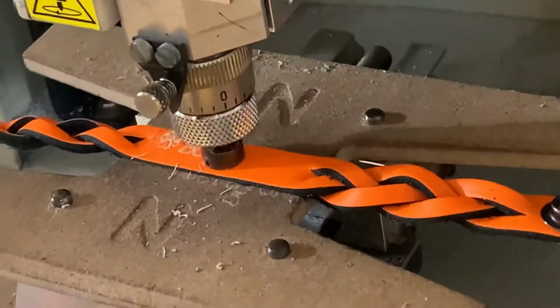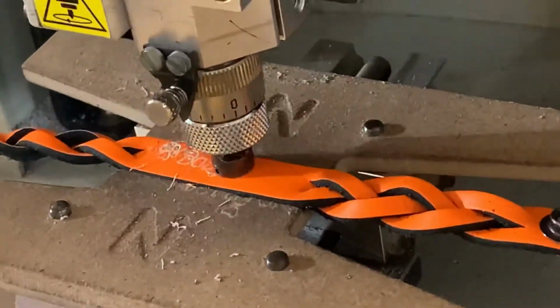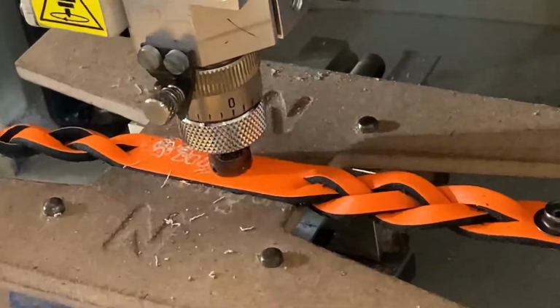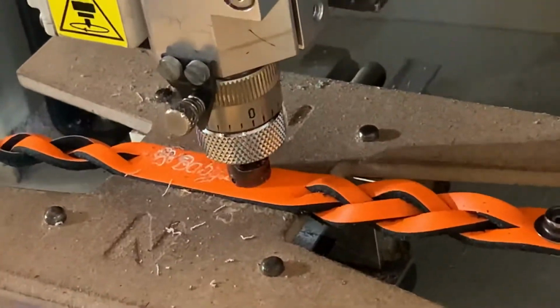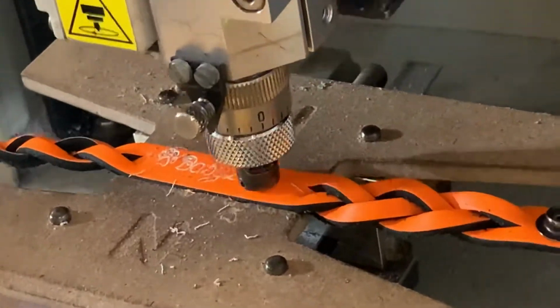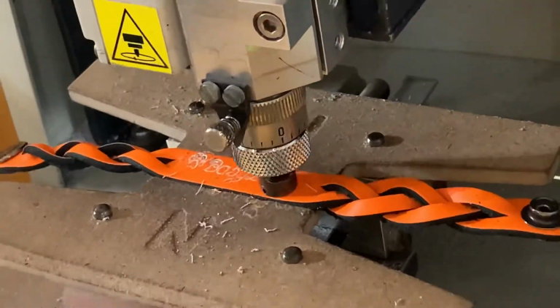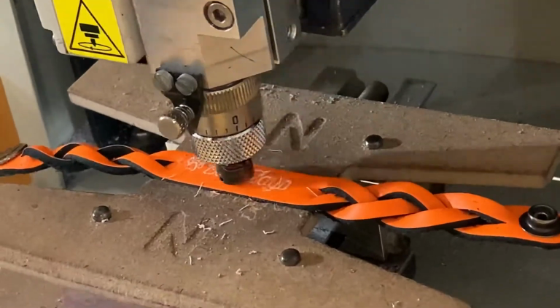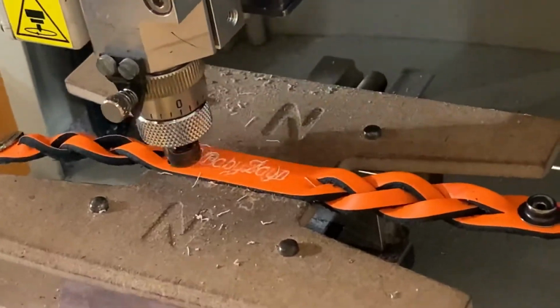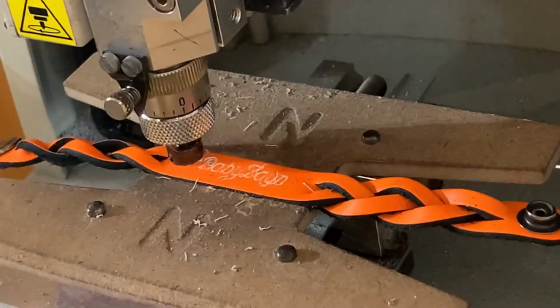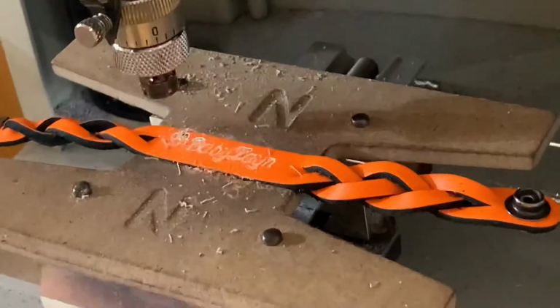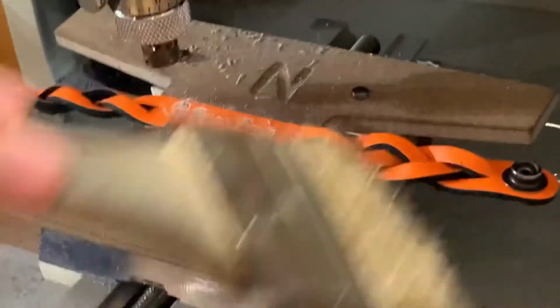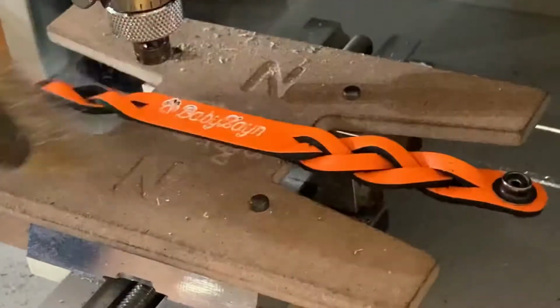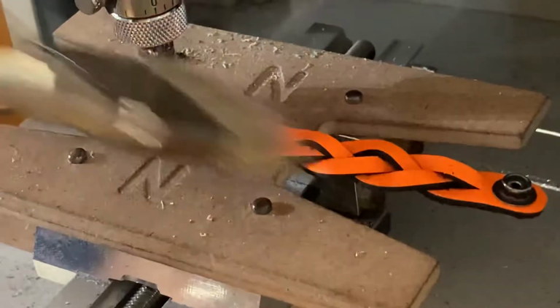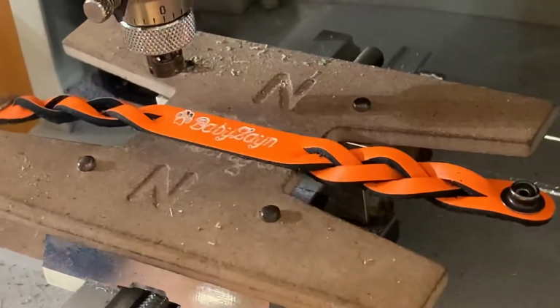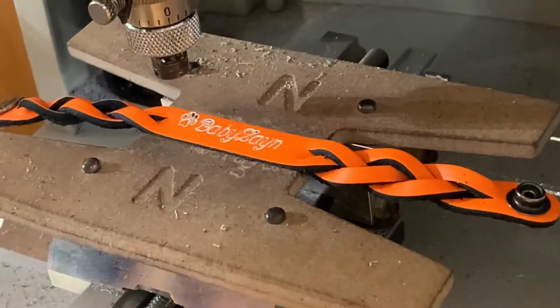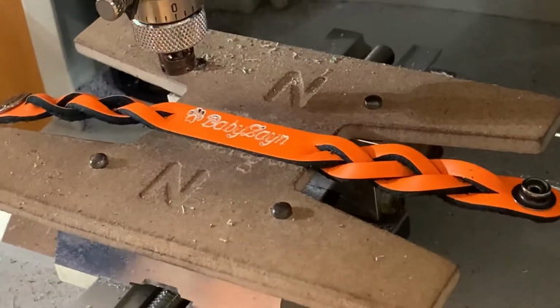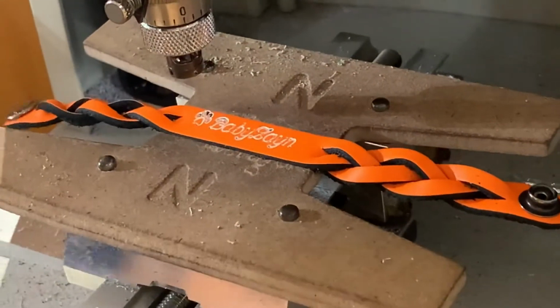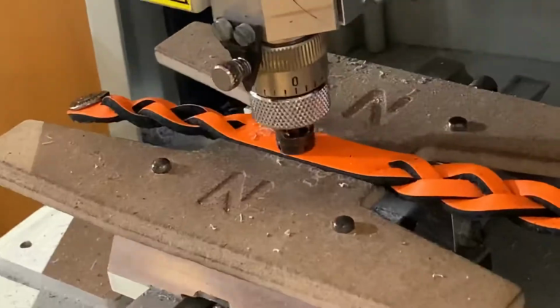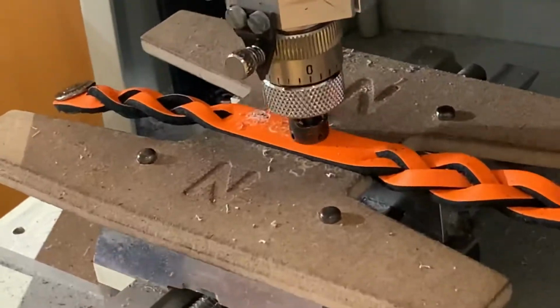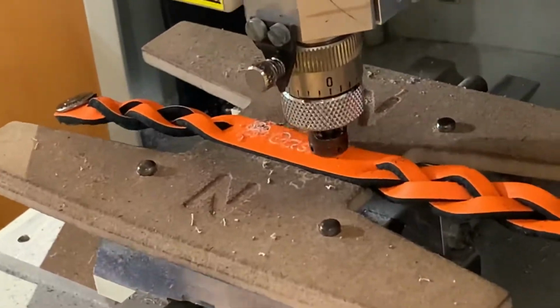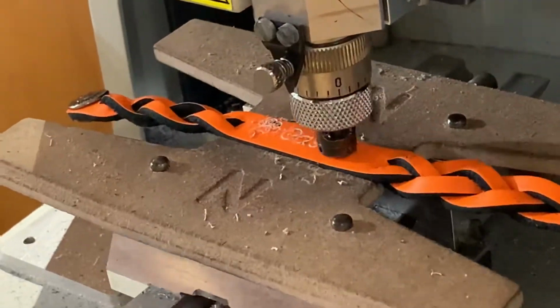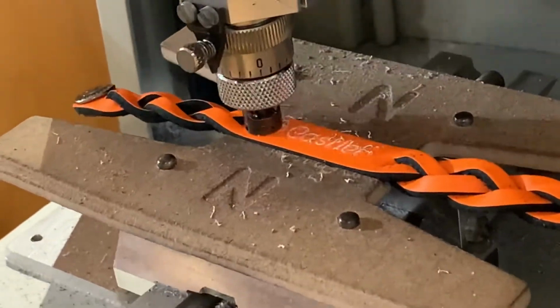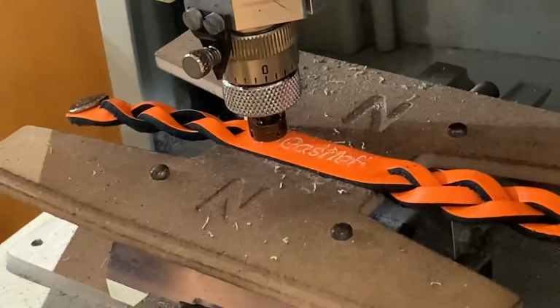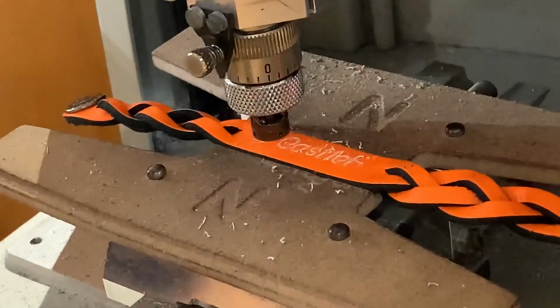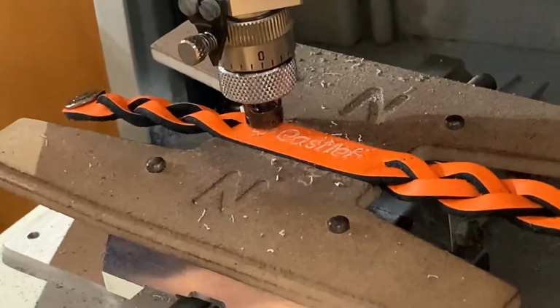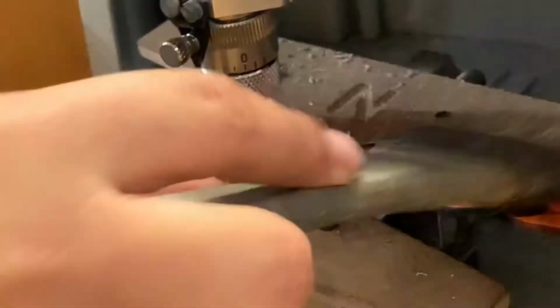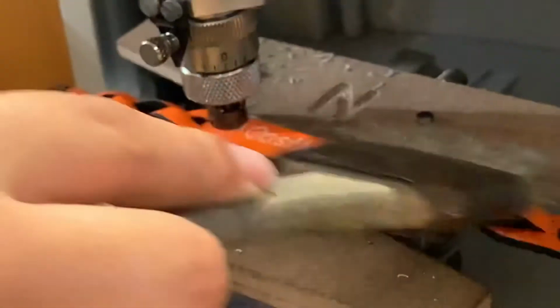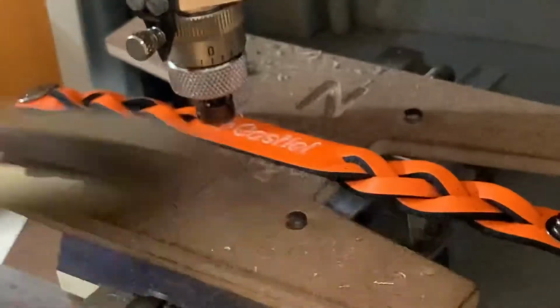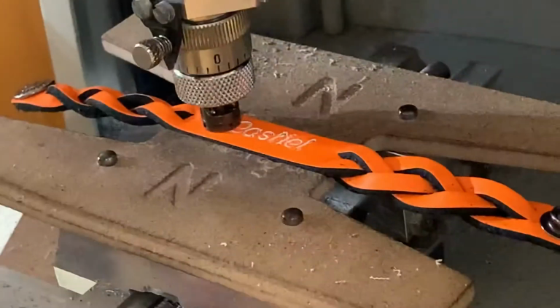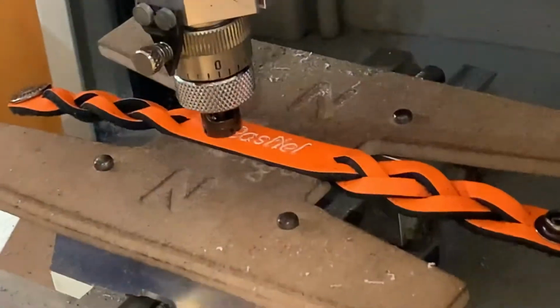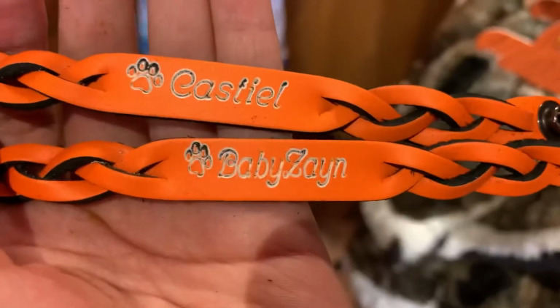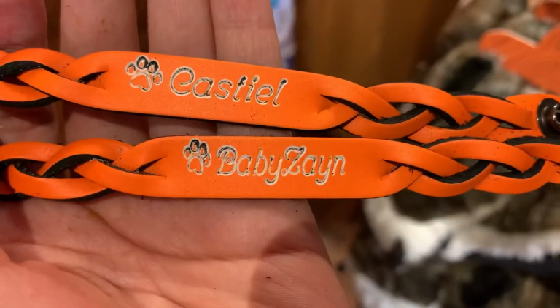Then we got these really cool bracelets with the boys' names on them! Fun fact — did you know Cass' real name is Castiel? Cass is just a nickname! Here's their bracelets!